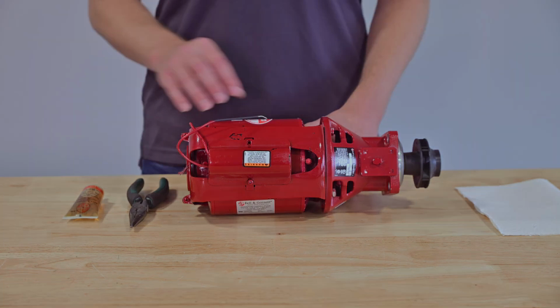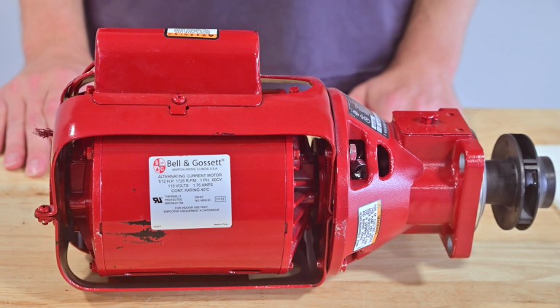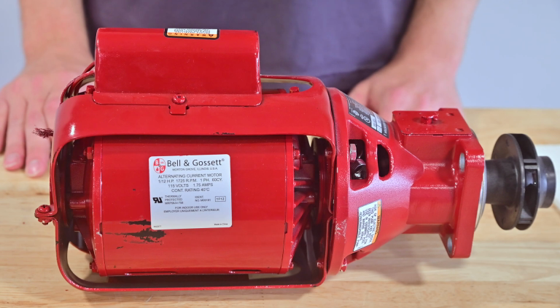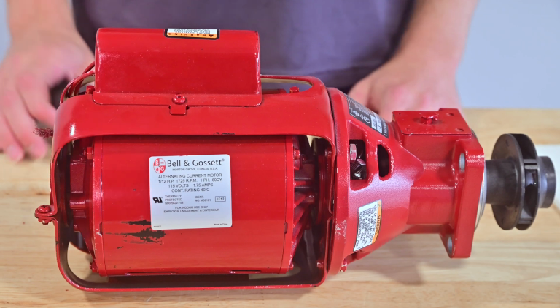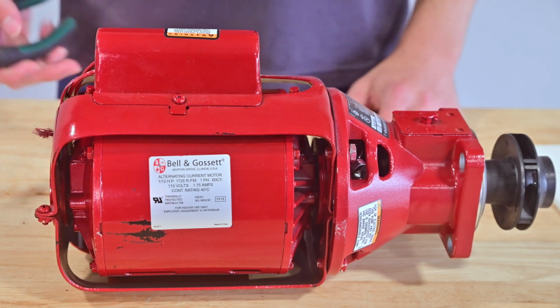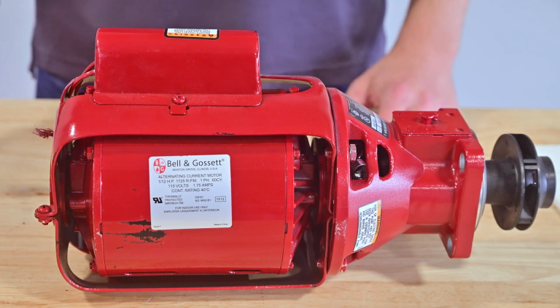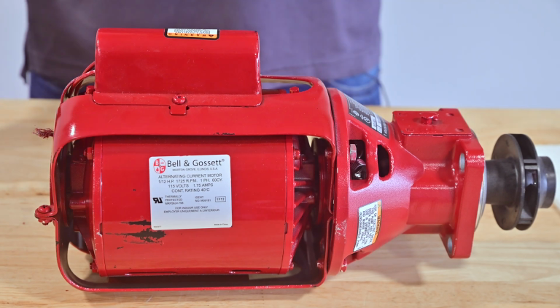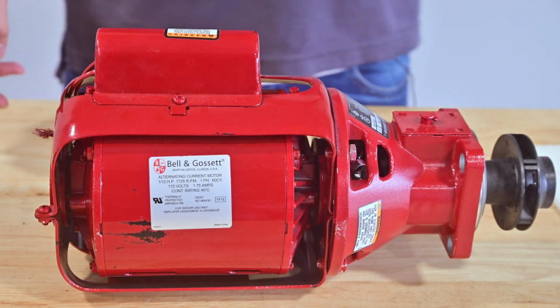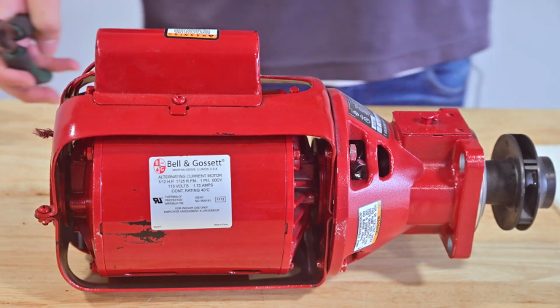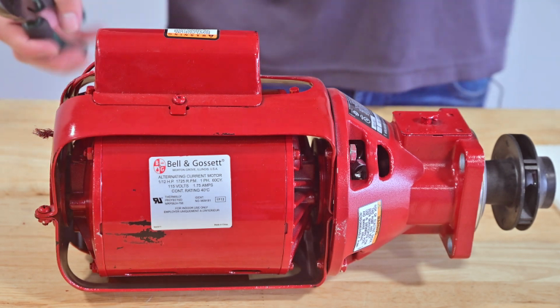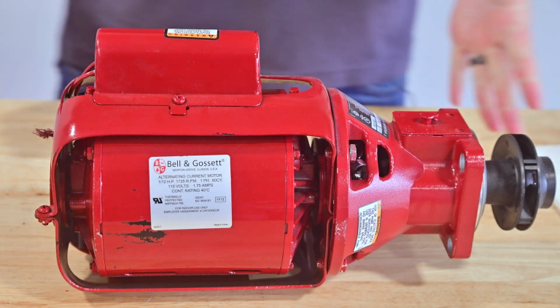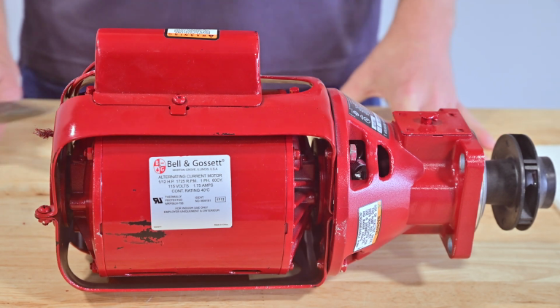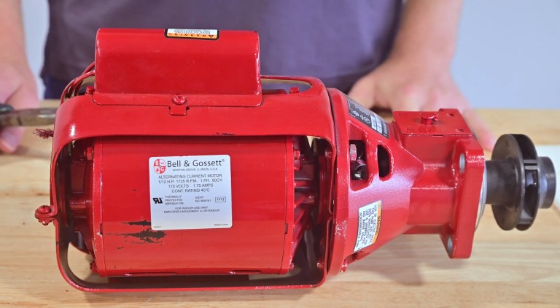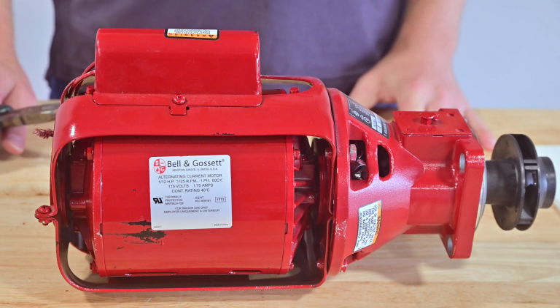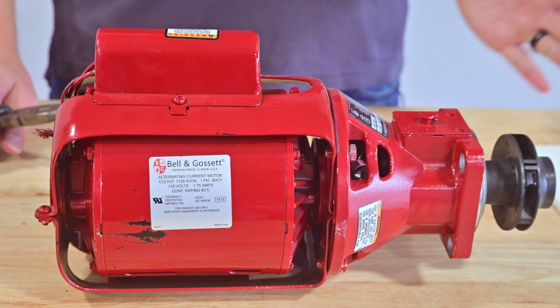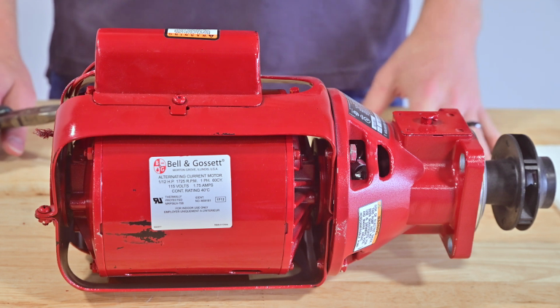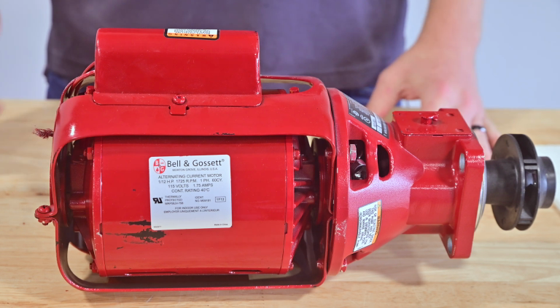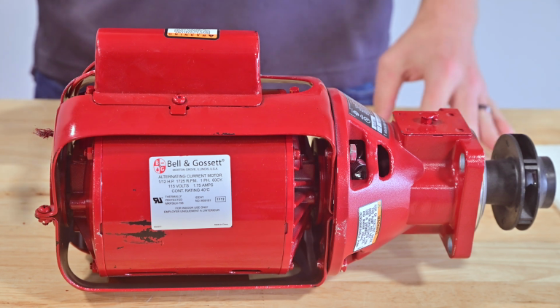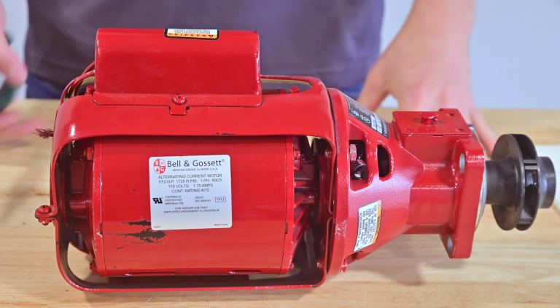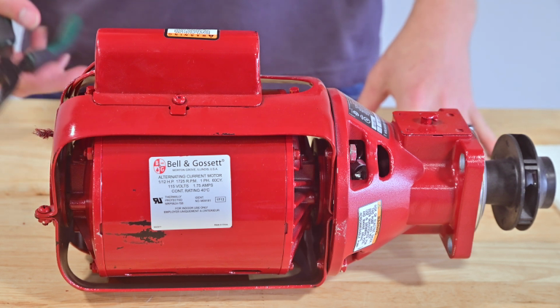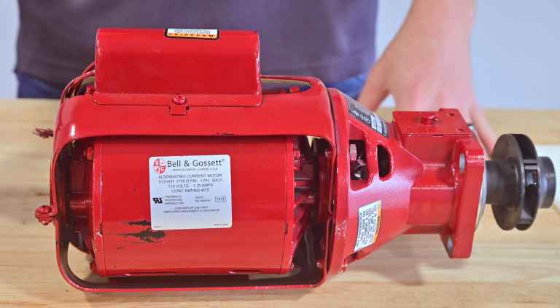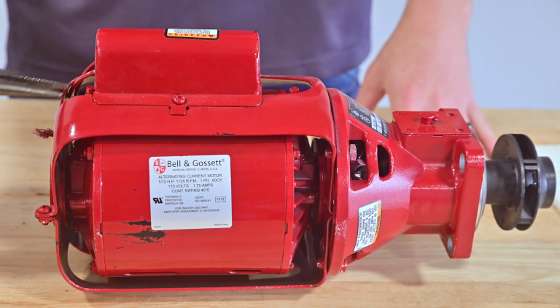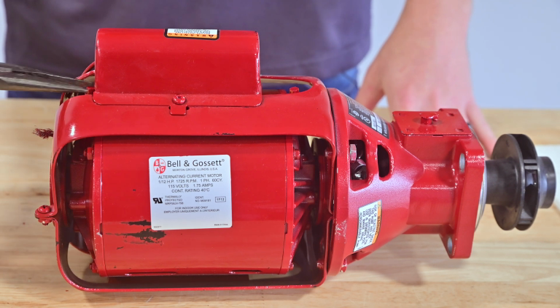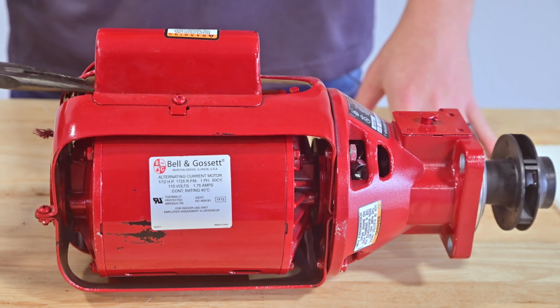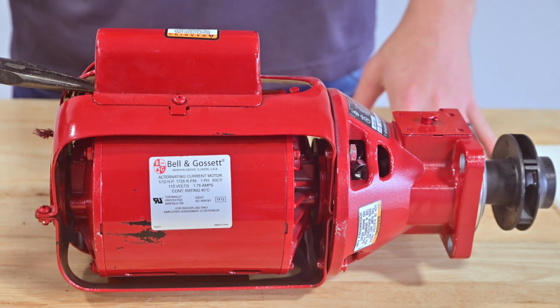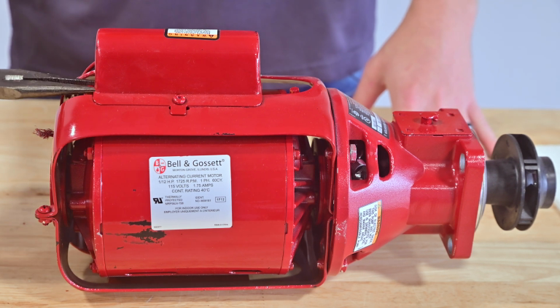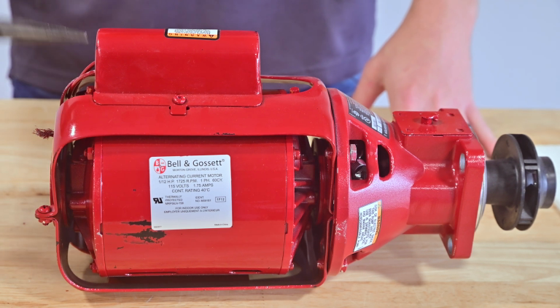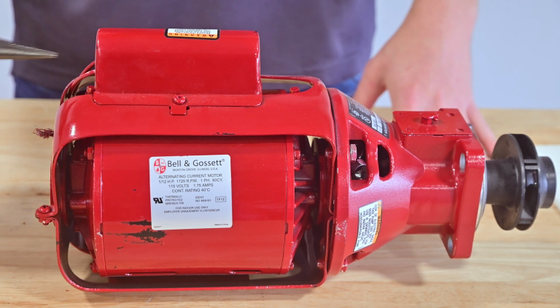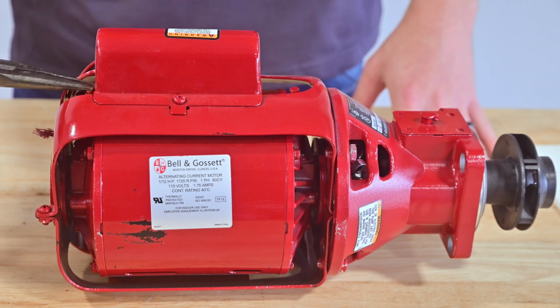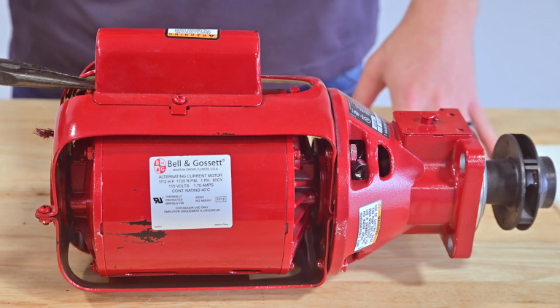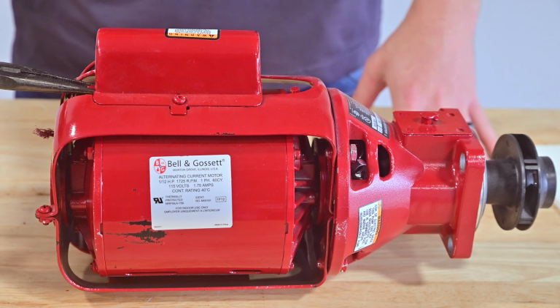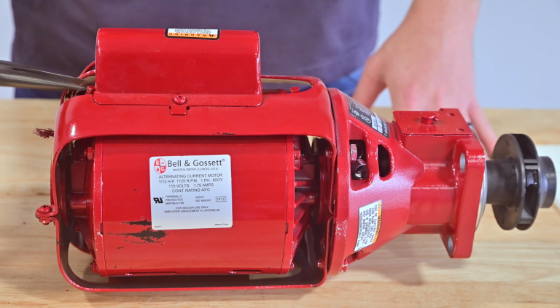For this next step we're going to remove the oil fill plug using our pliers. We're going to set it aside on a clean surface where it won't get lost, and then we're going to take our lubricating oil and carefully pour it into the oil fill holes.